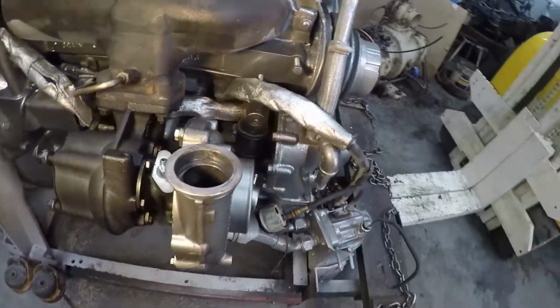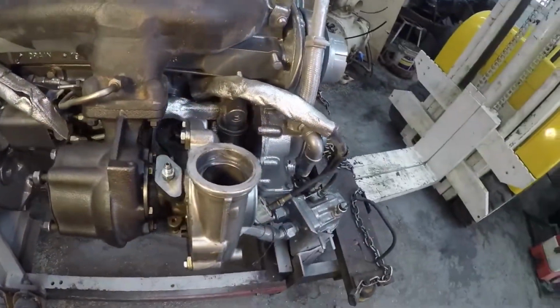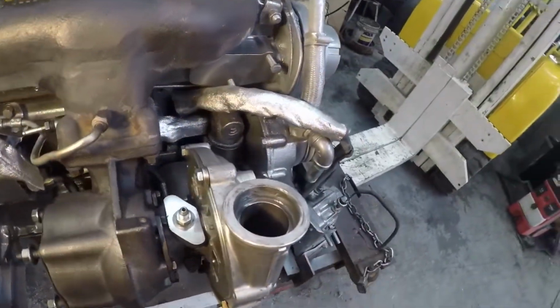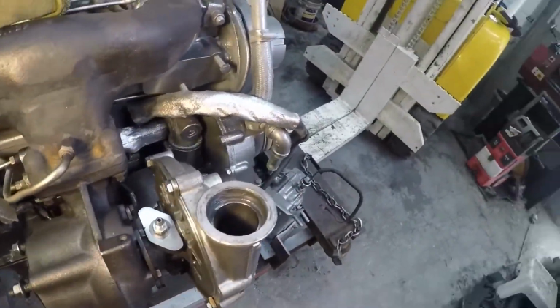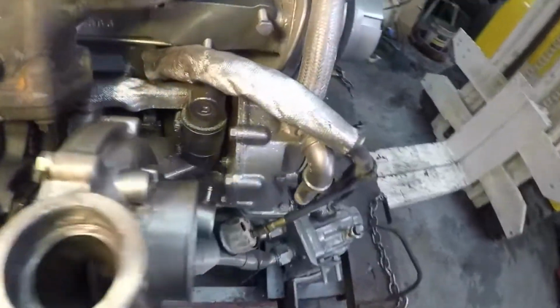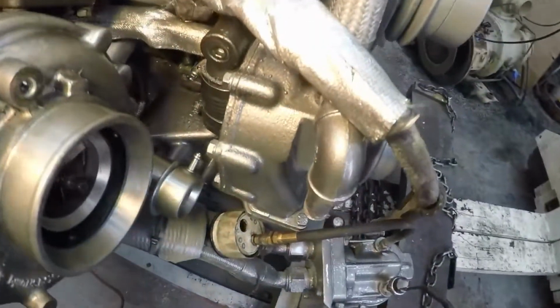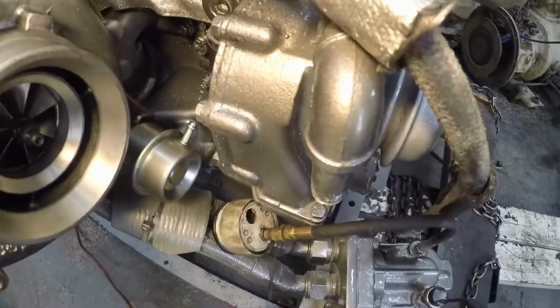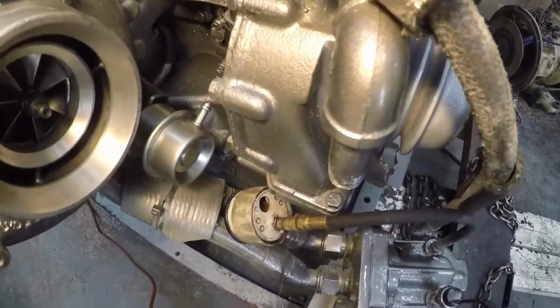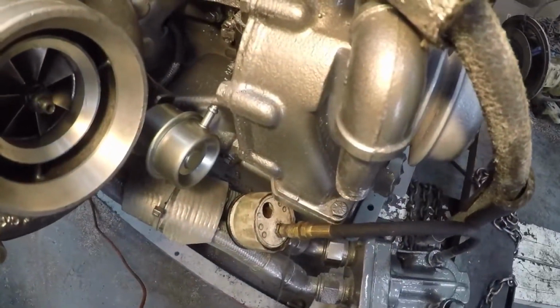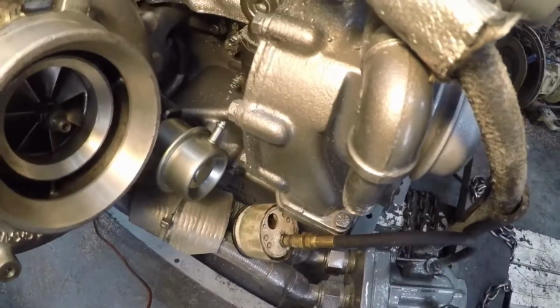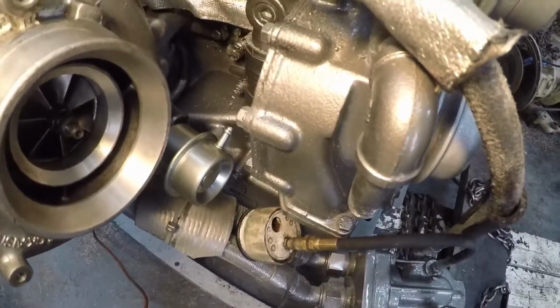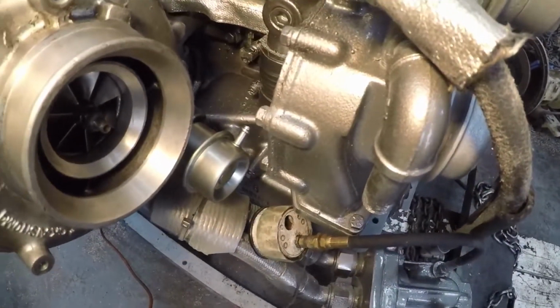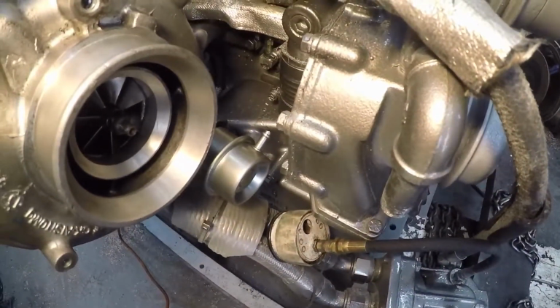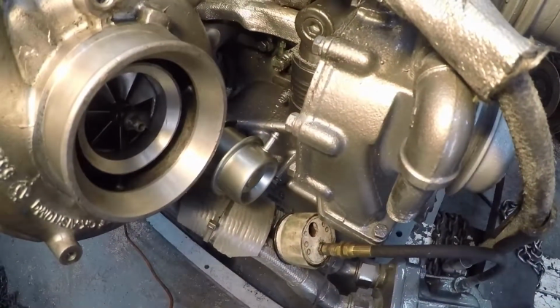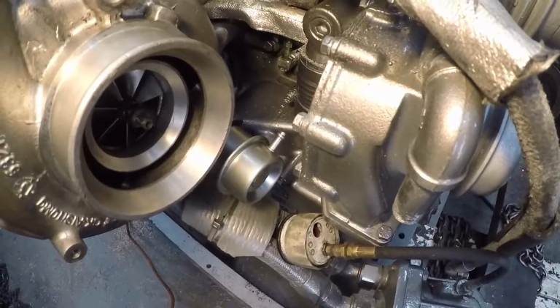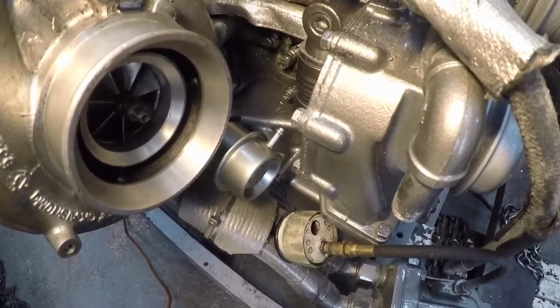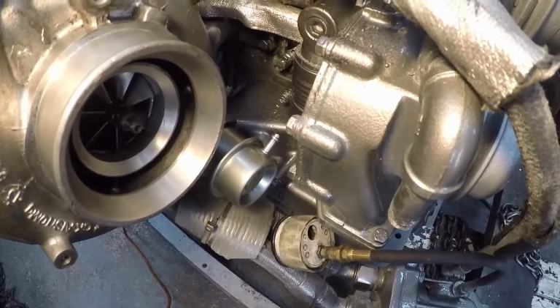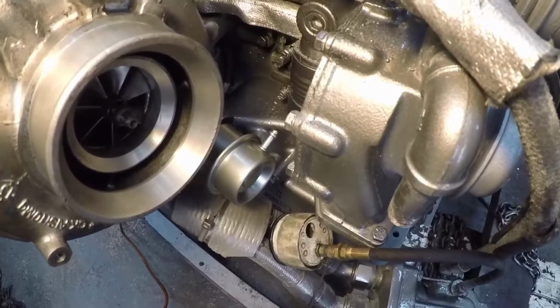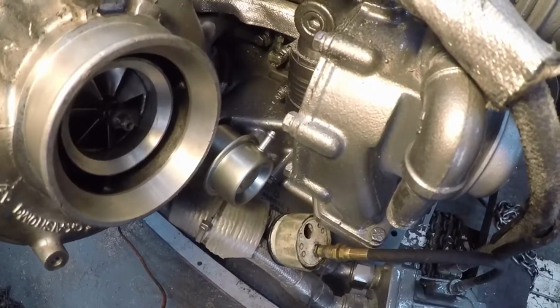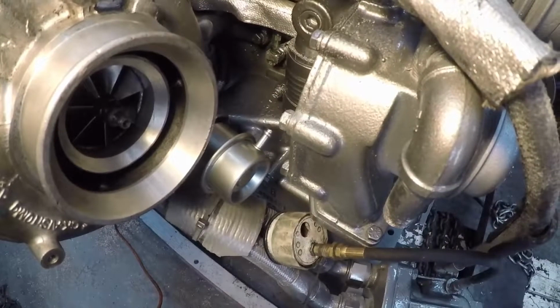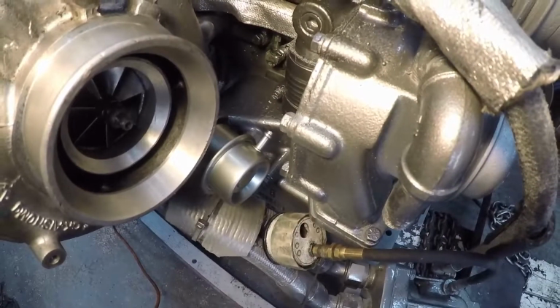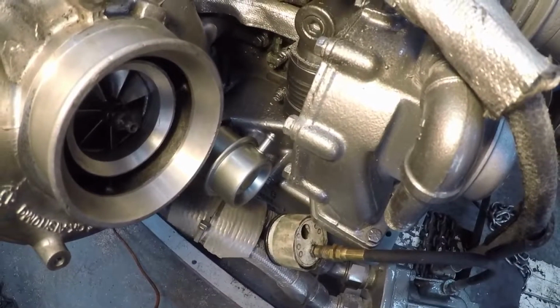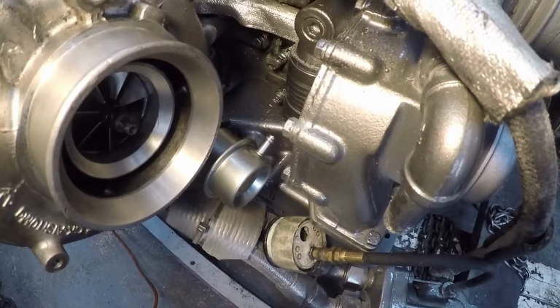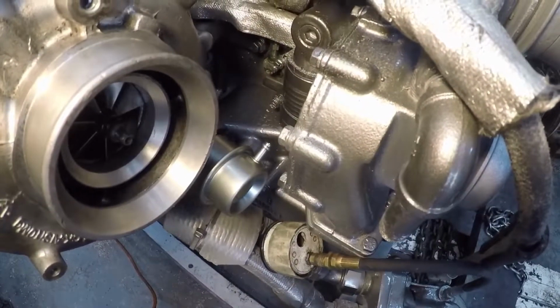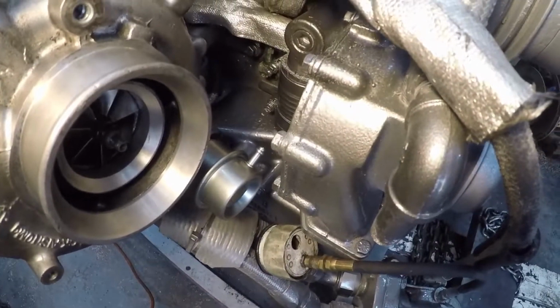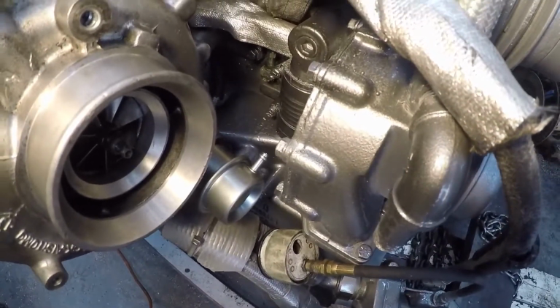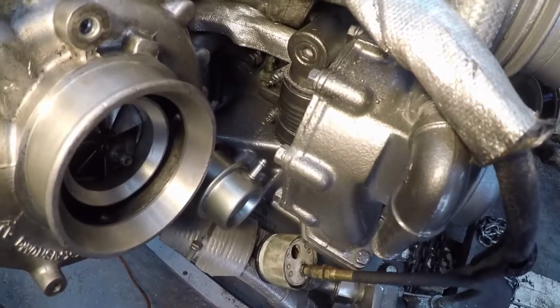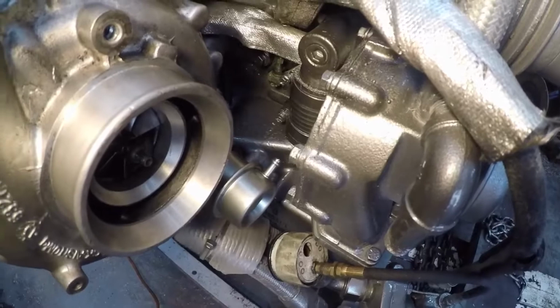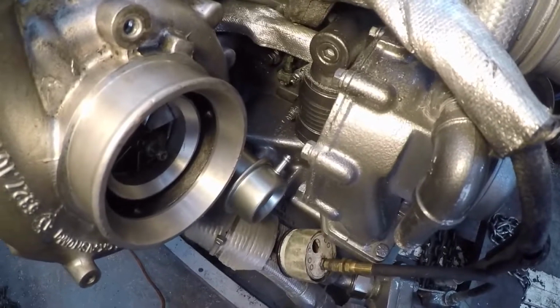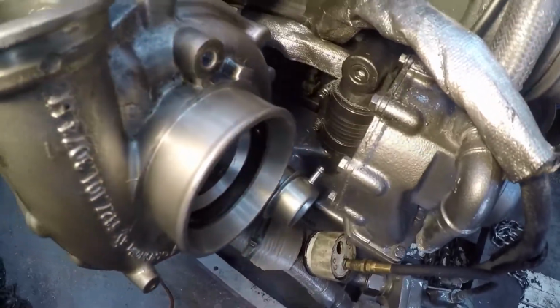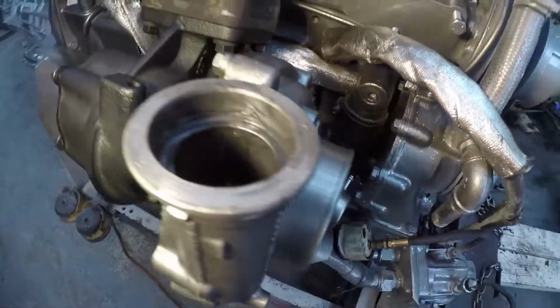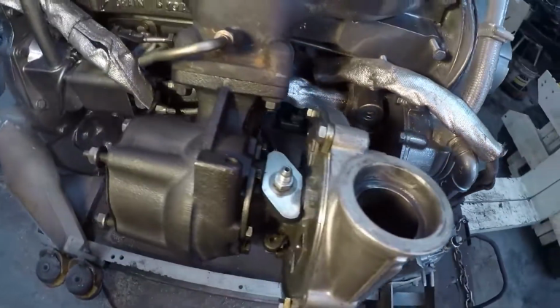I corrected that by changing the actuator and putting a lower psi actuator on. This one opens at 15 psi and is fully open at 30, so that should work really good.